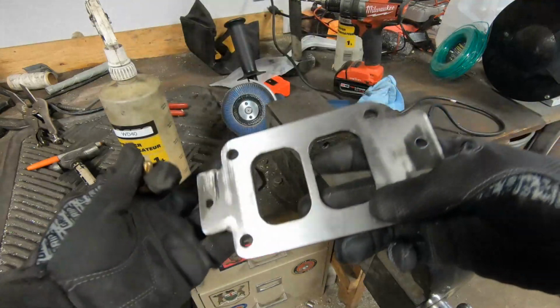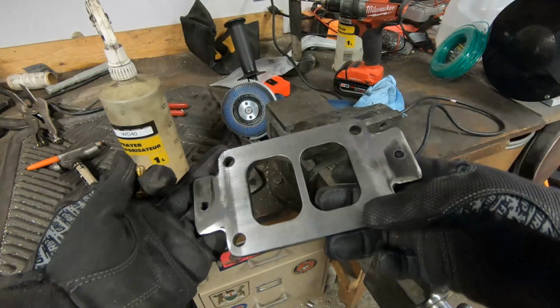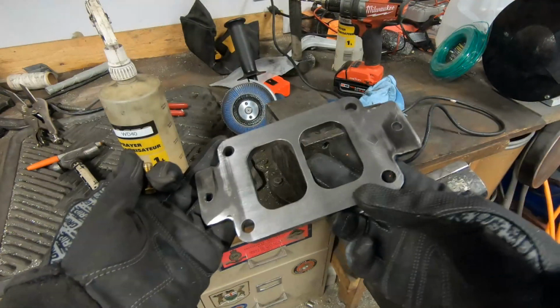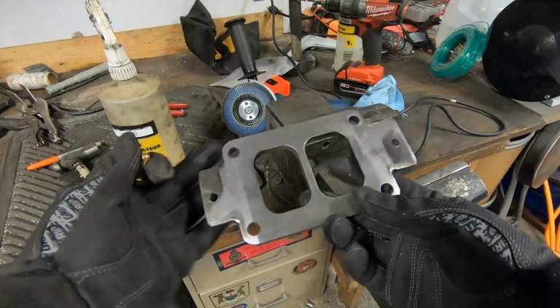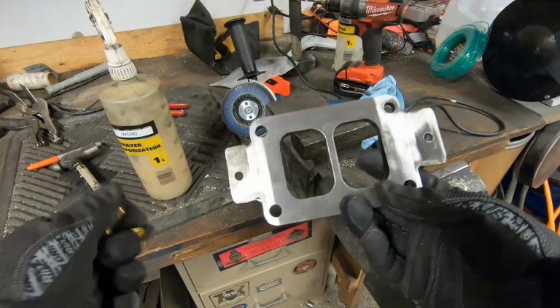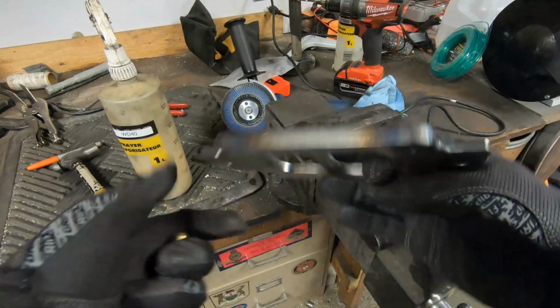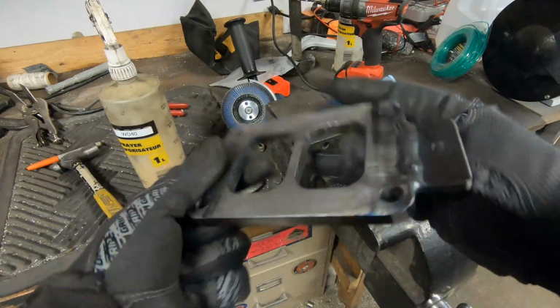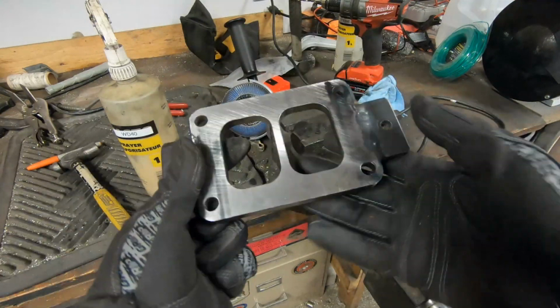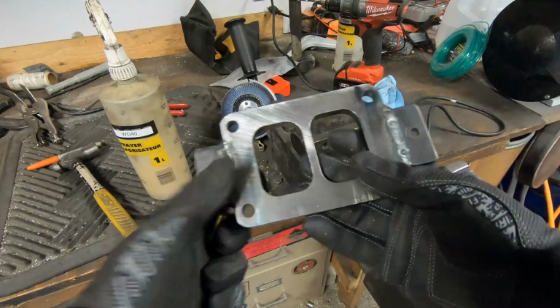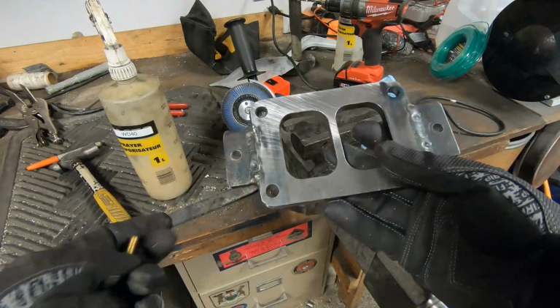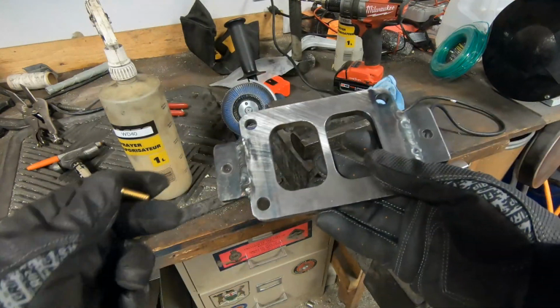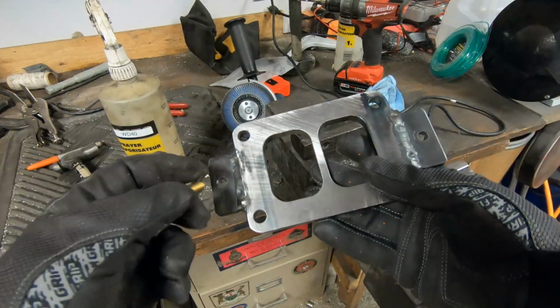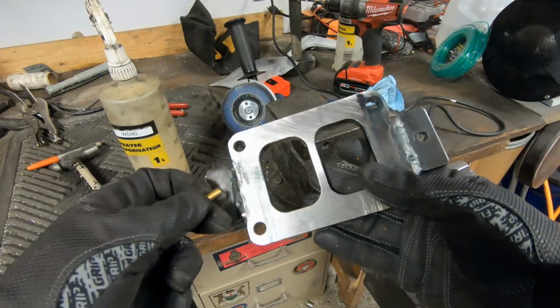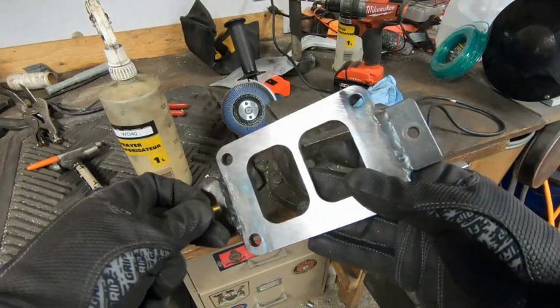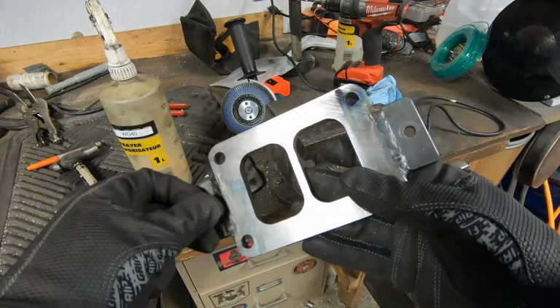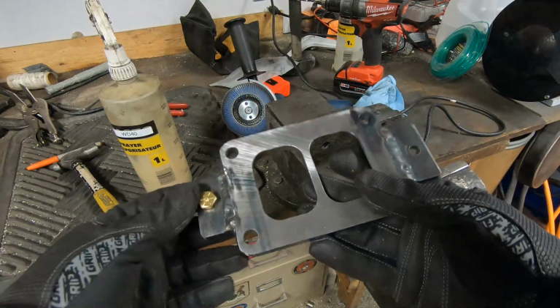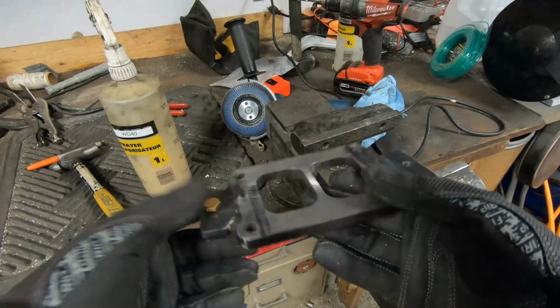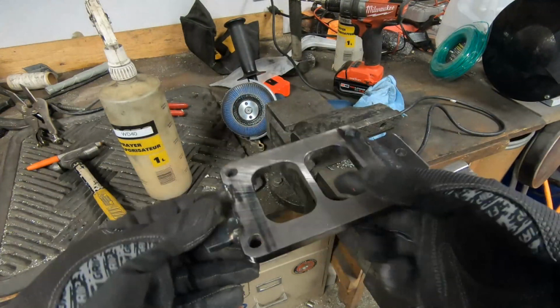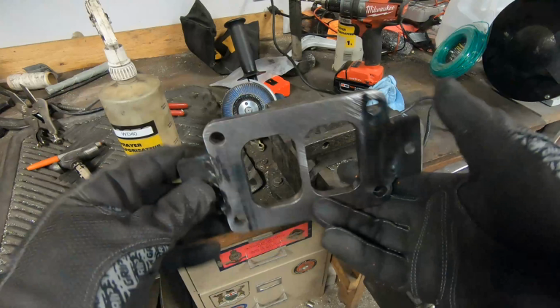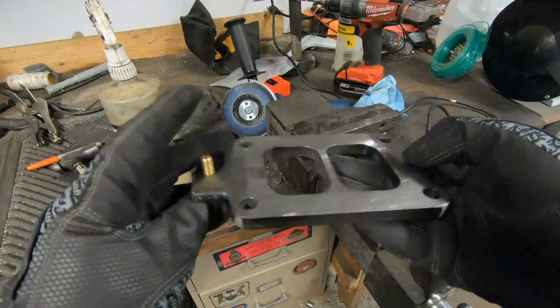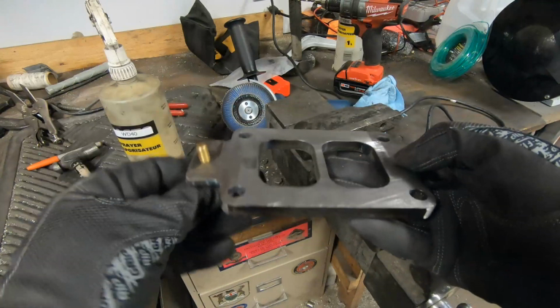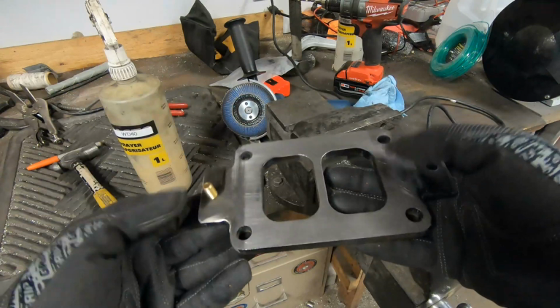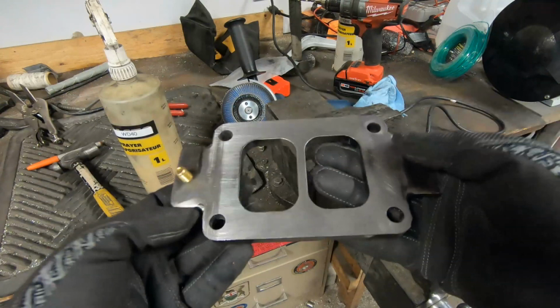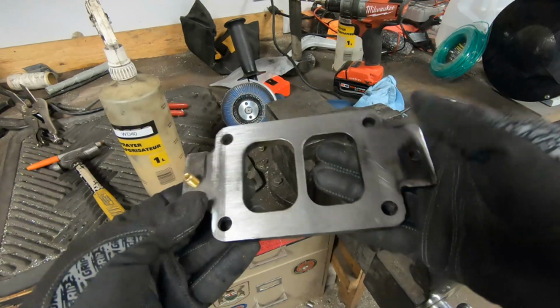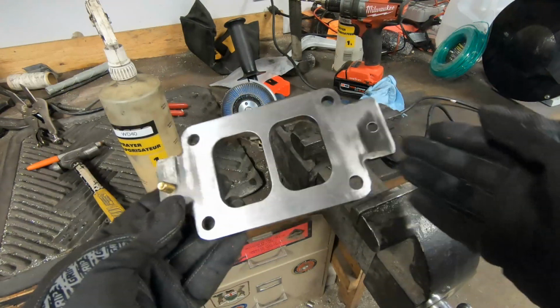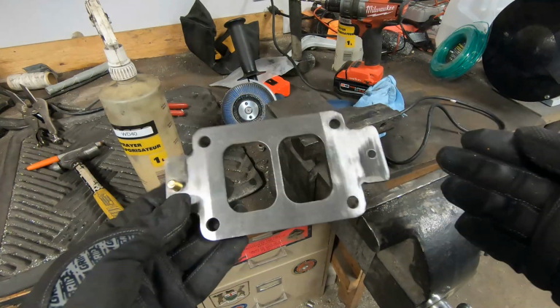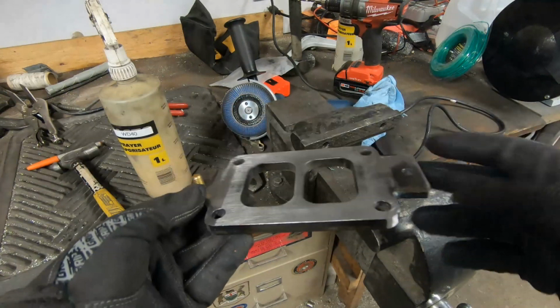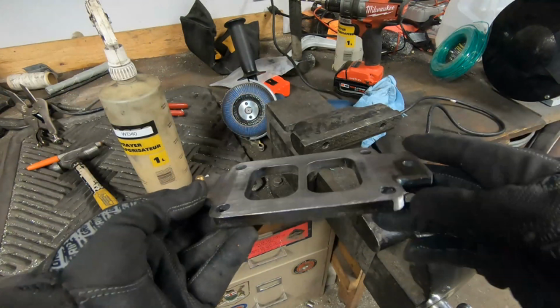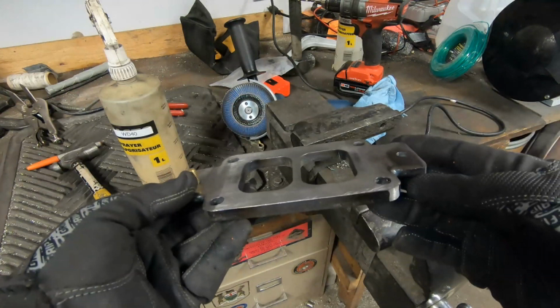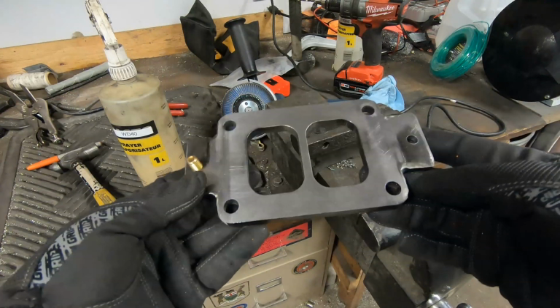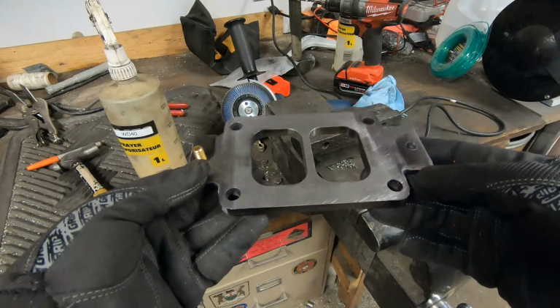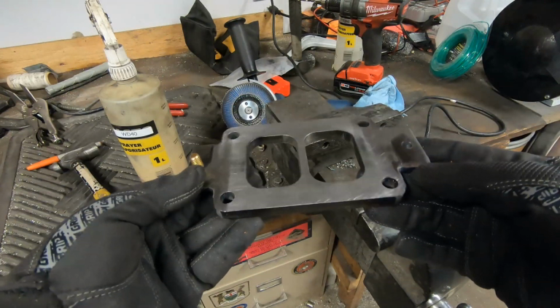So that's the finished flange. I just drilled five-sixteenths through the tabs, and then I'll build up some brackets to get this mounted.